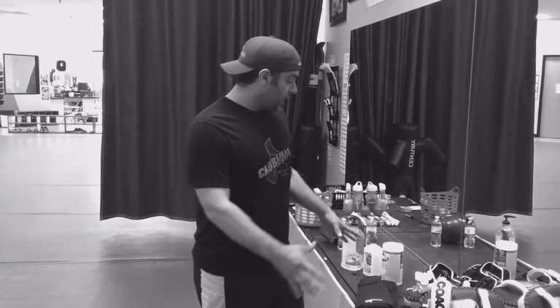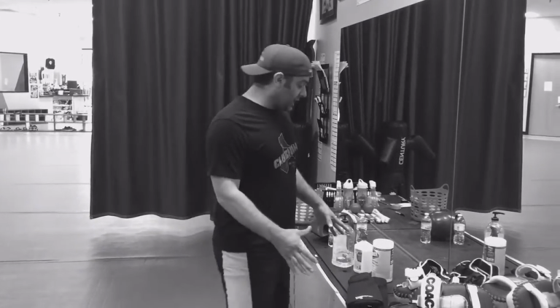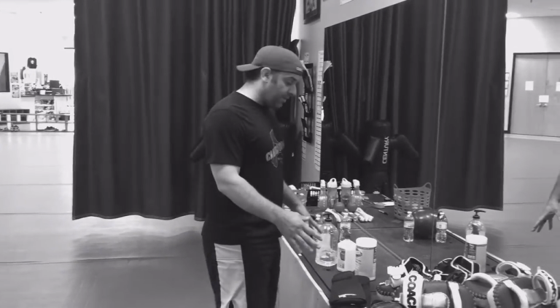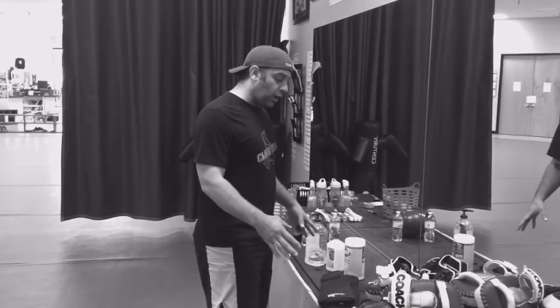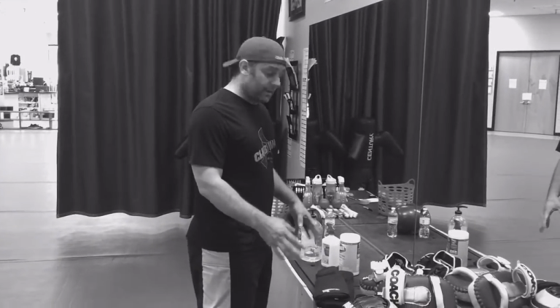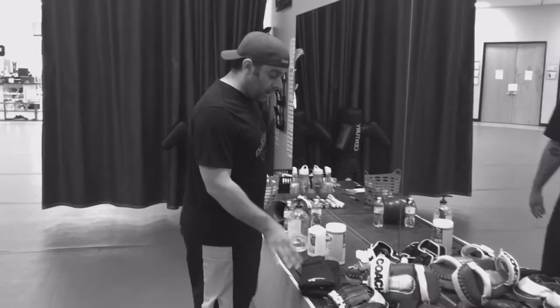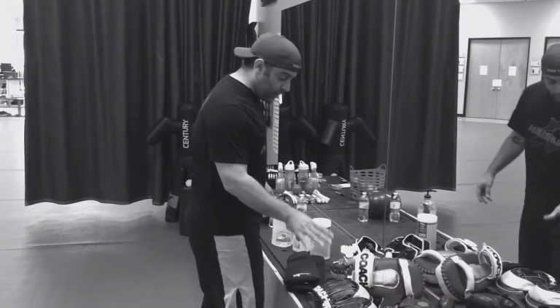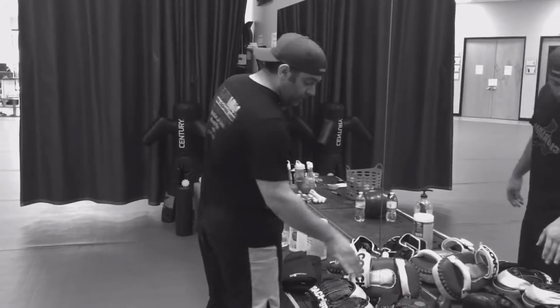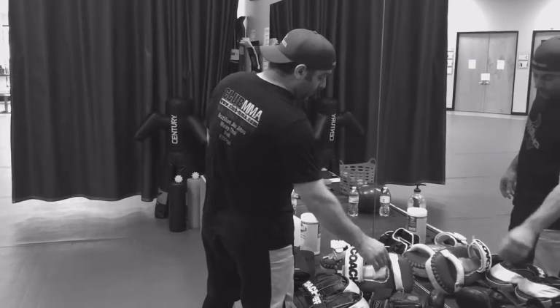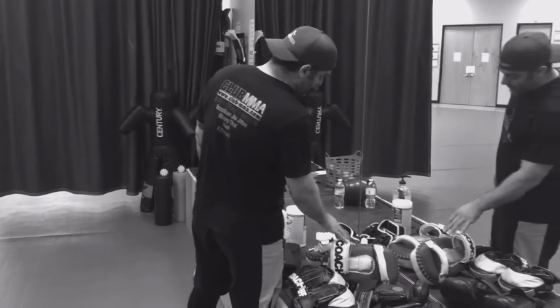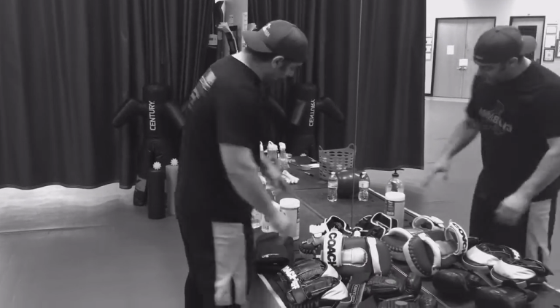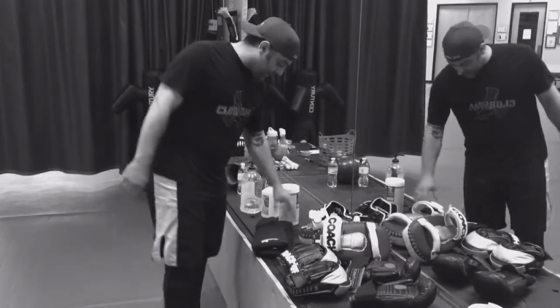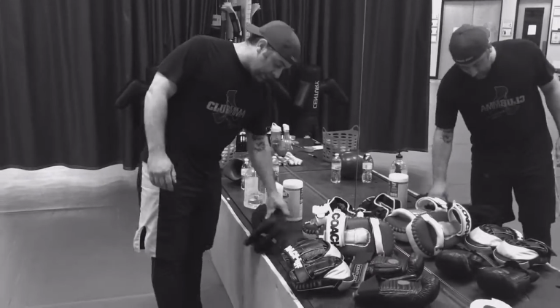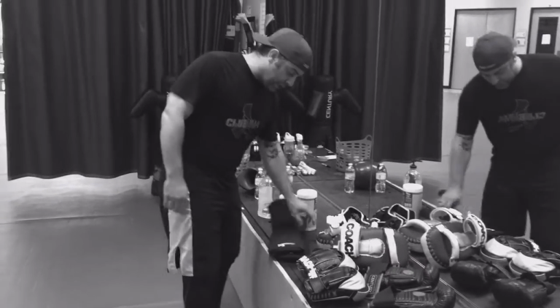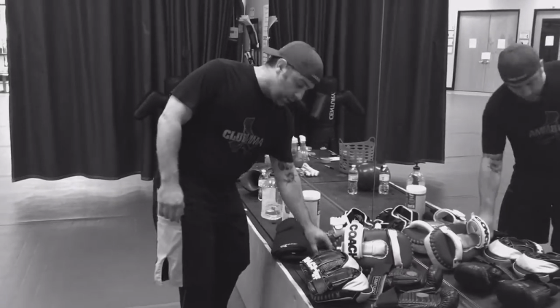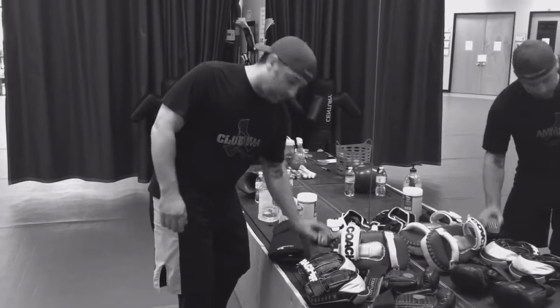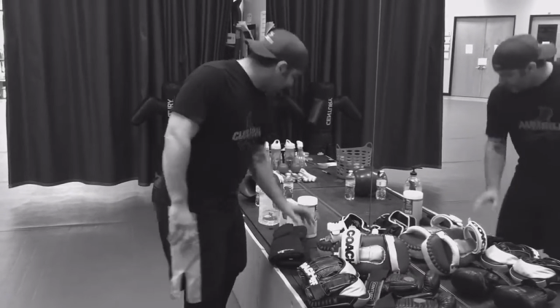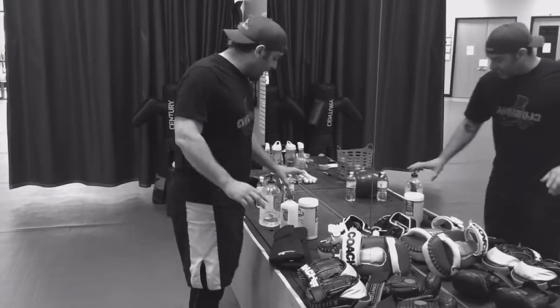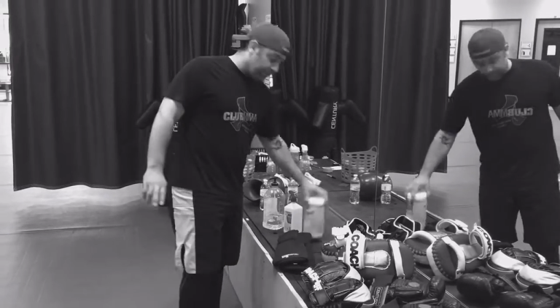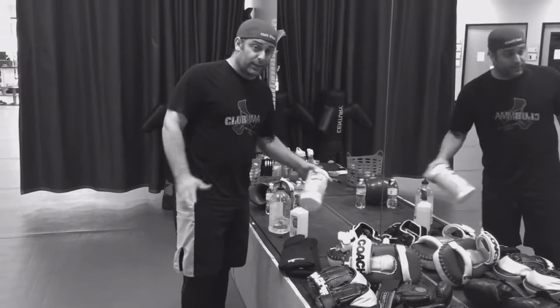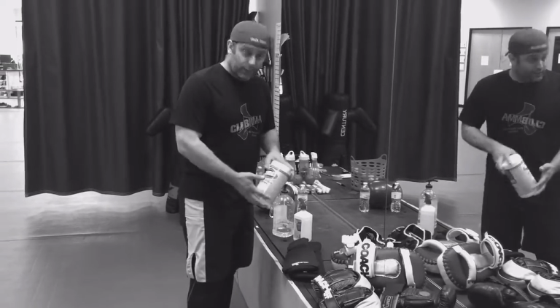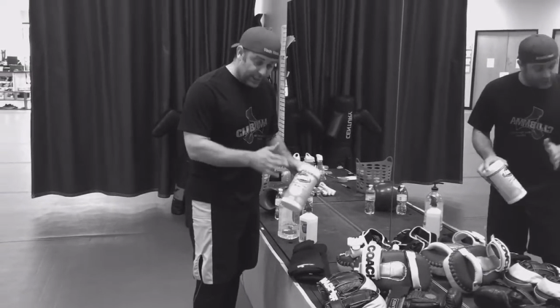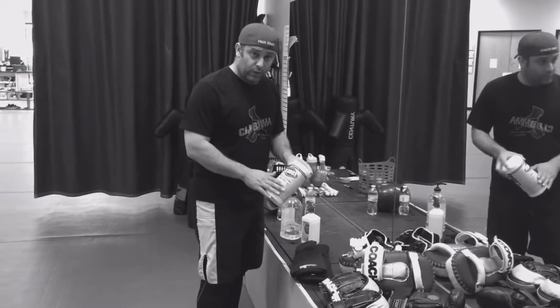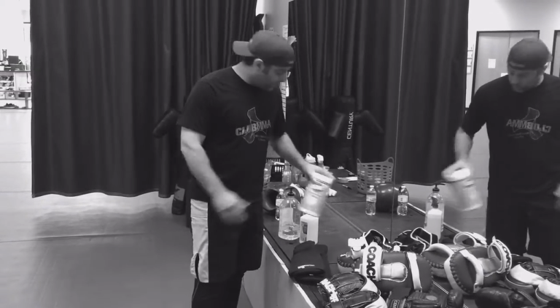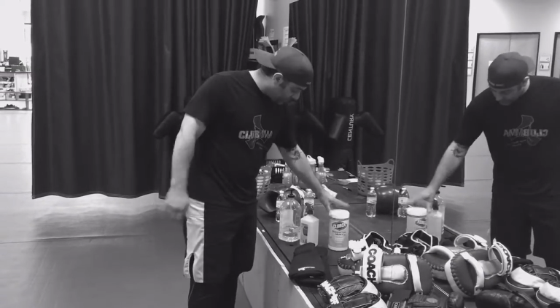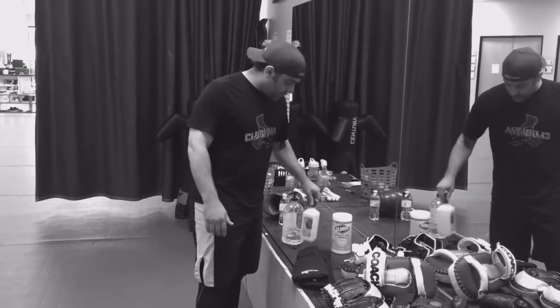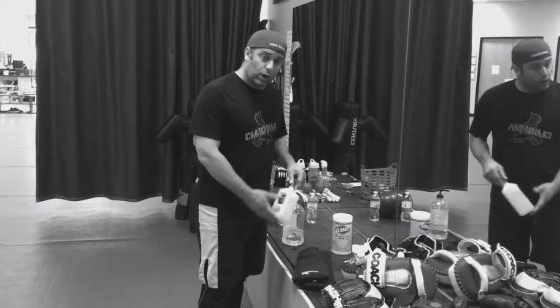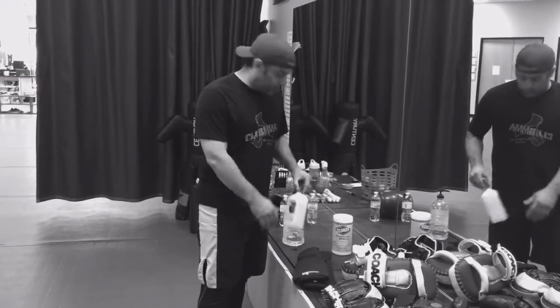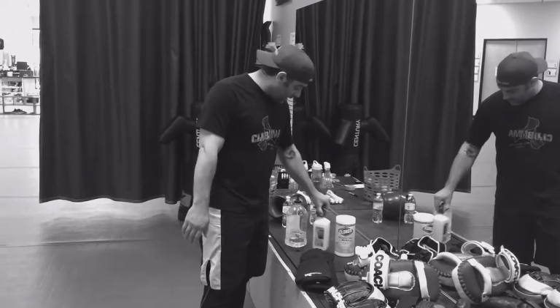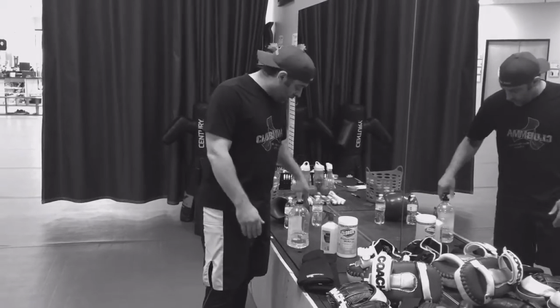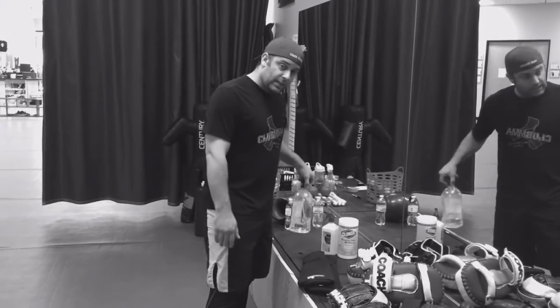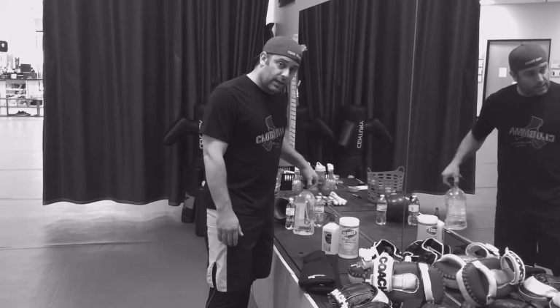As you can see here, I have all of our equipment: focus mitts, boxing gloves, tie pads, MMA gloves, shin gear, wrist wraps, and then I have just some basic cleaning stuff — Clorox wipes, alcohol spray, and hand sanitizer.